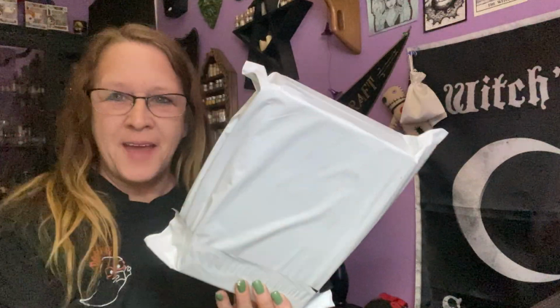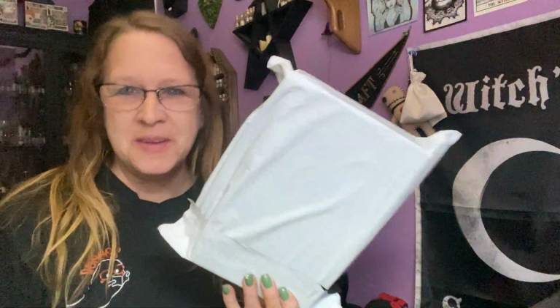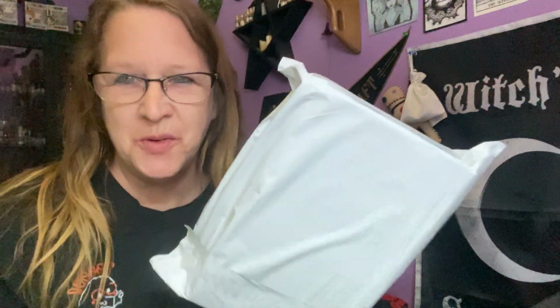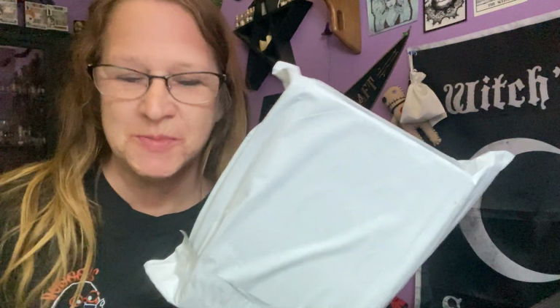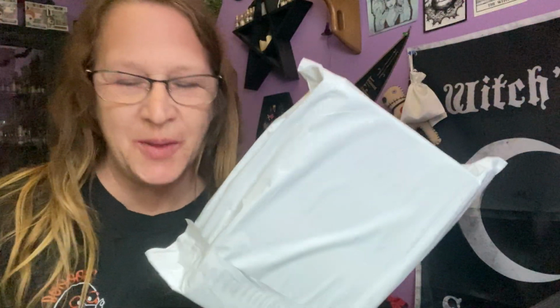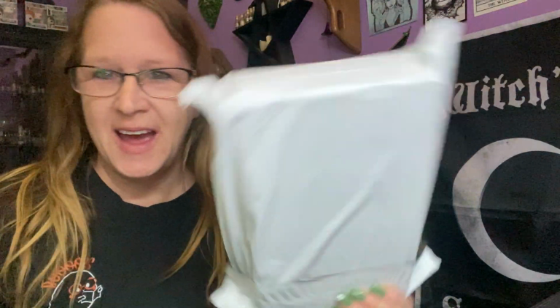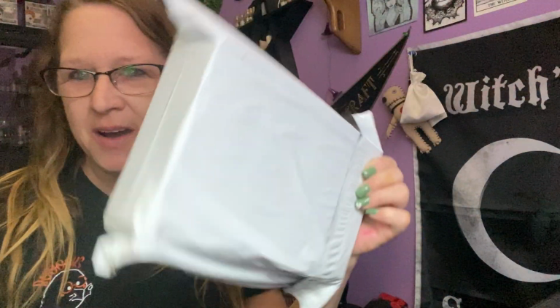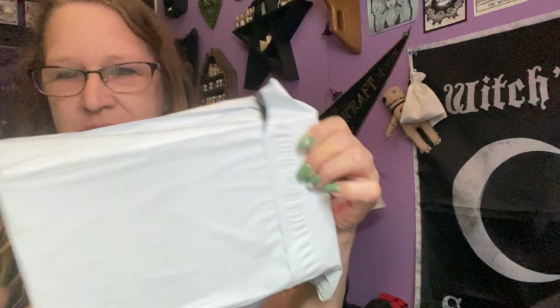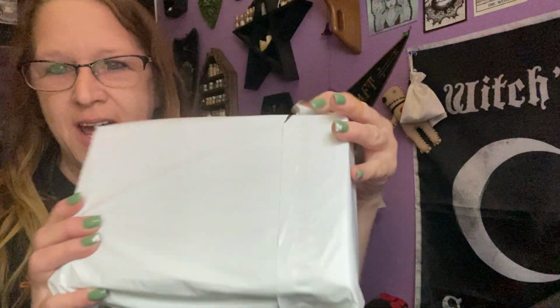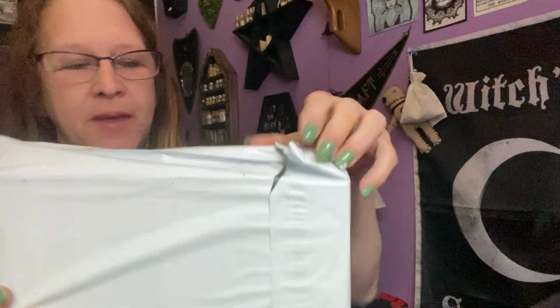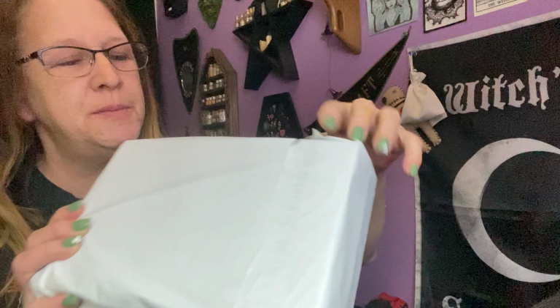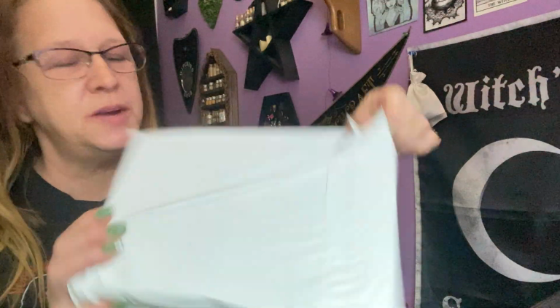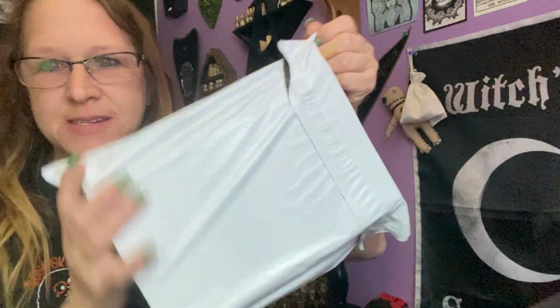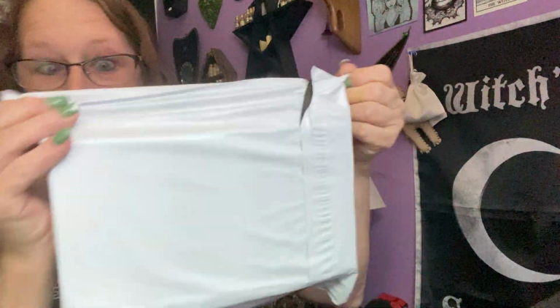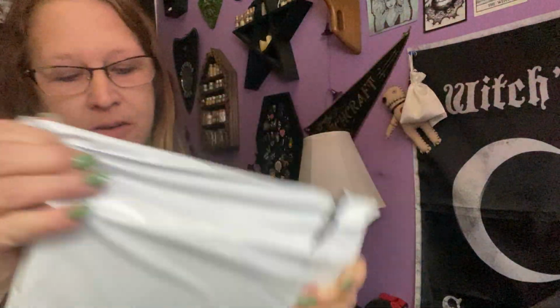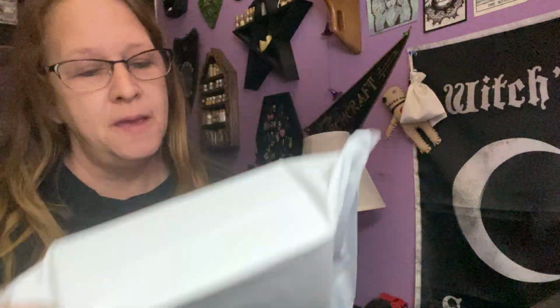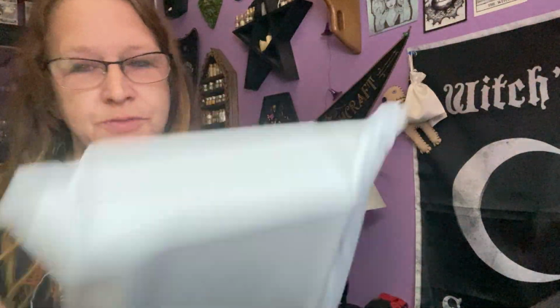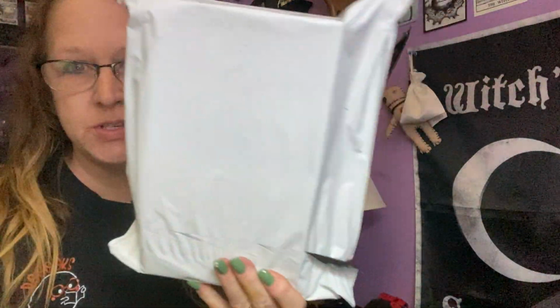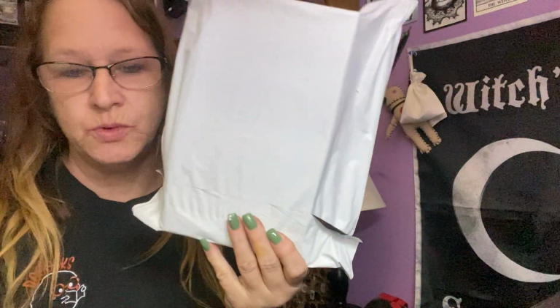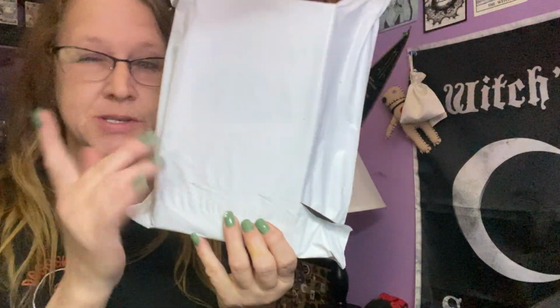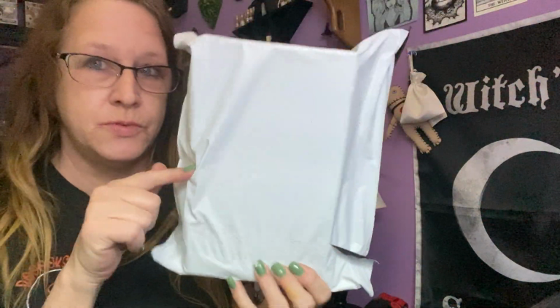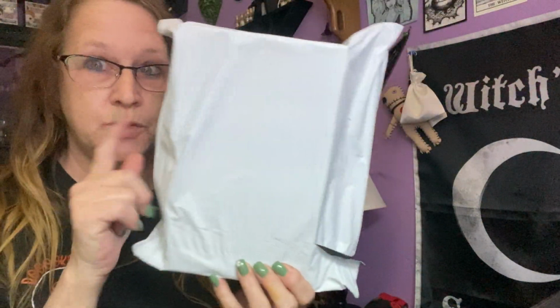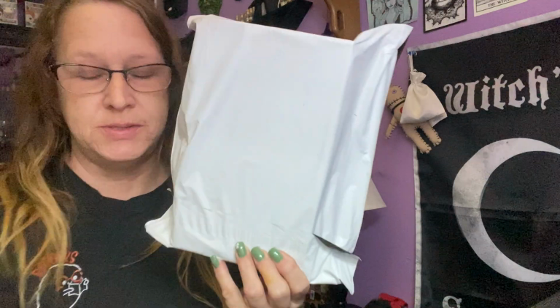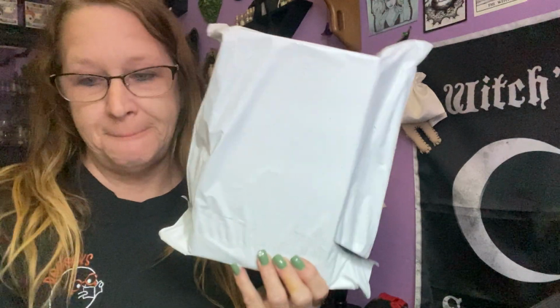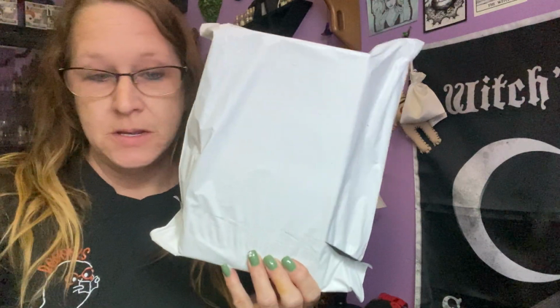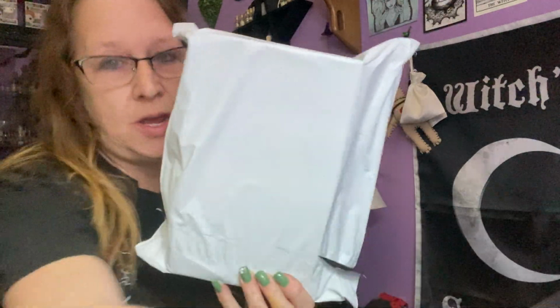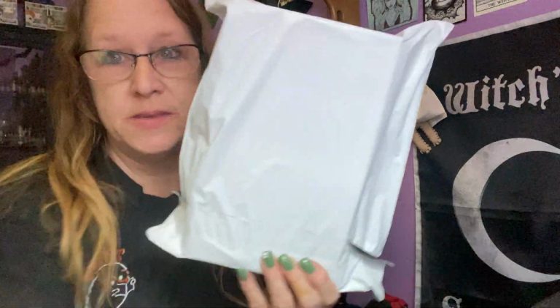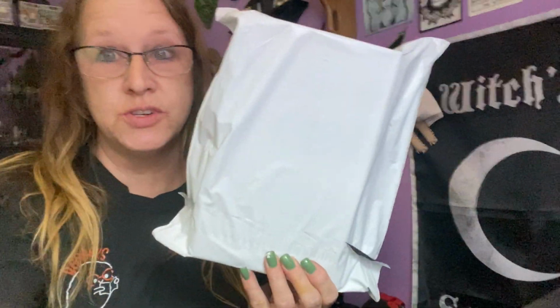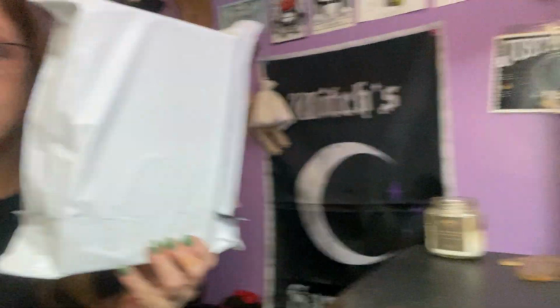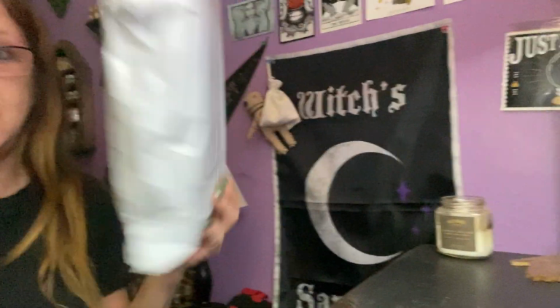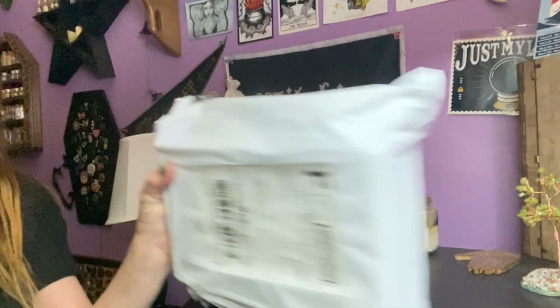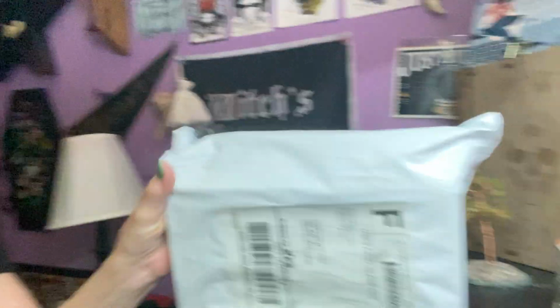Hi everybody, Enchanted Moon, and welcome to my channel. I have an unboxing for you today. It came in this white plastic mailer and it's from the Witches Moon, so it's either the Roots or the Bounty. So, this is March's, so let's get to it.